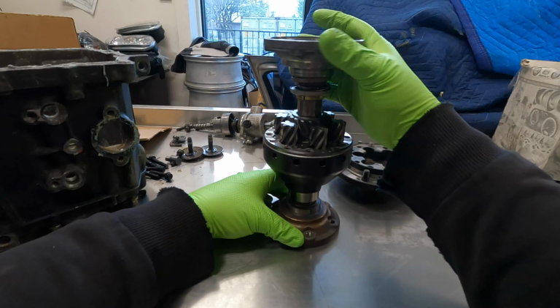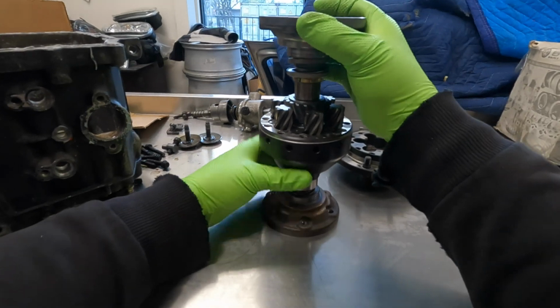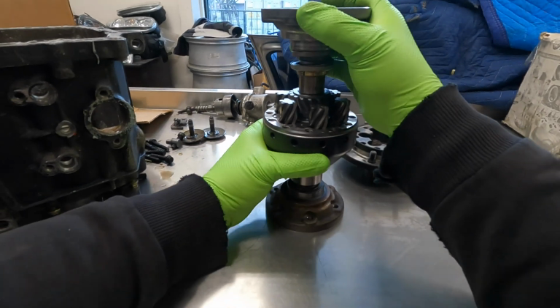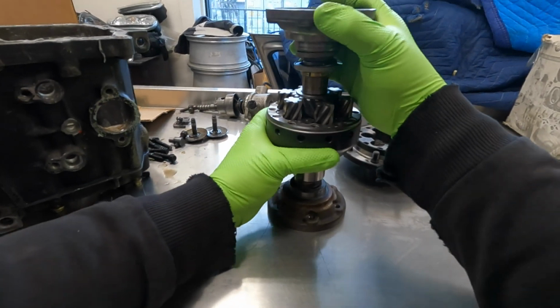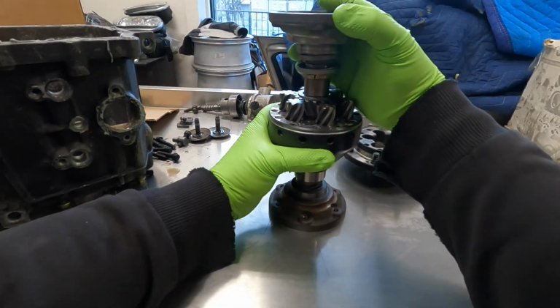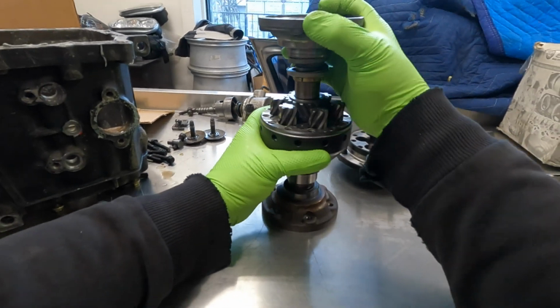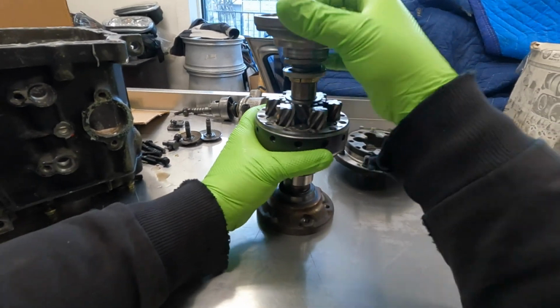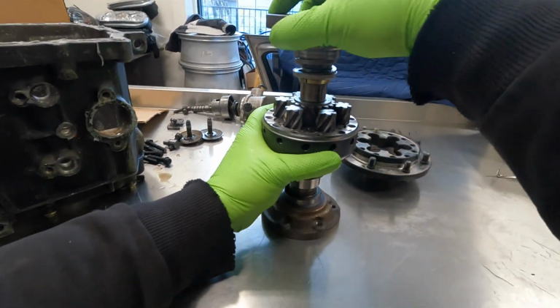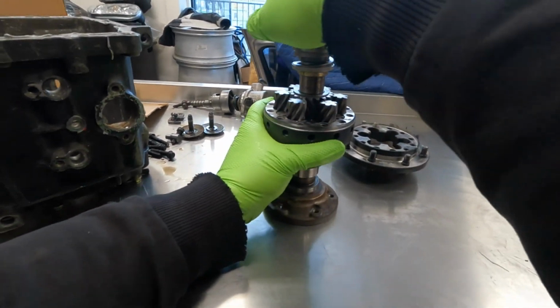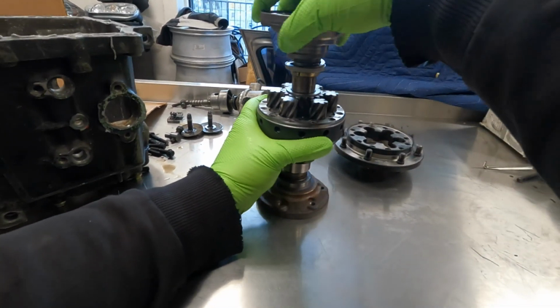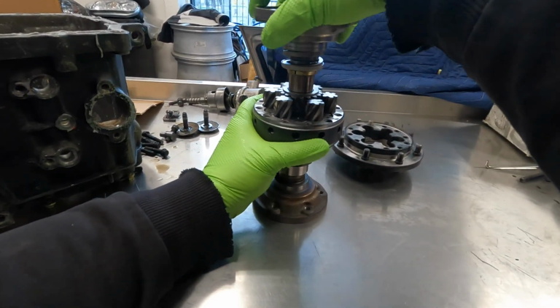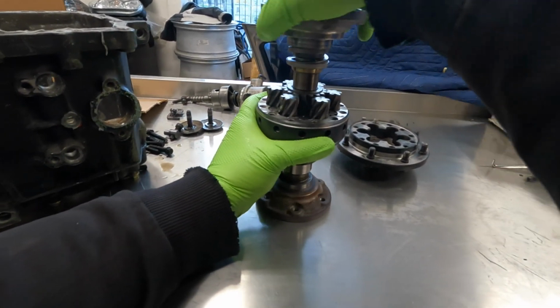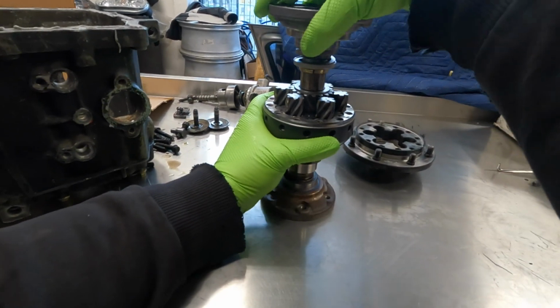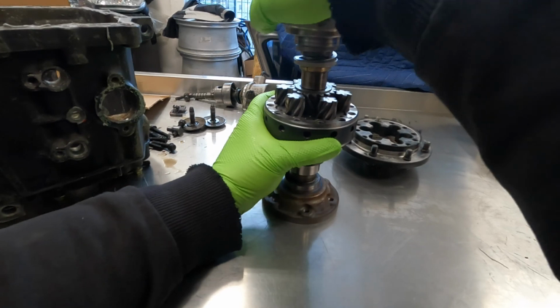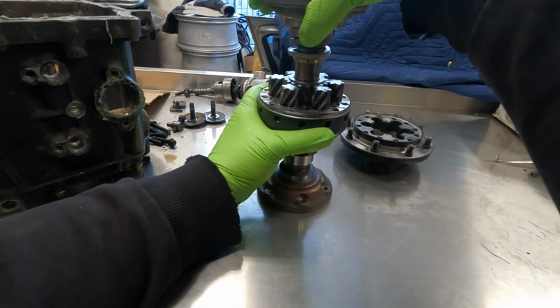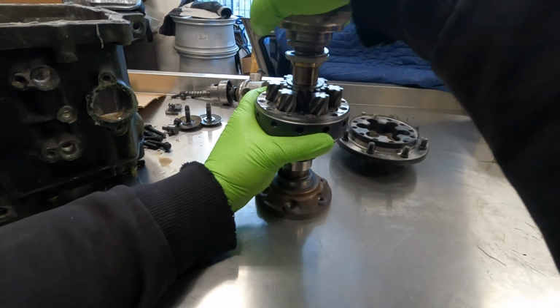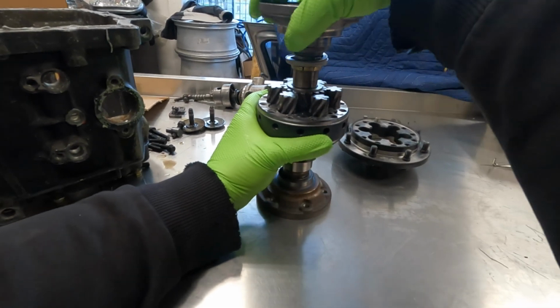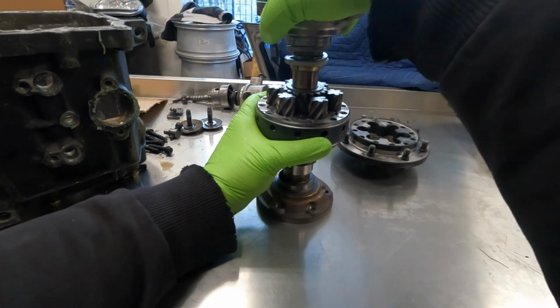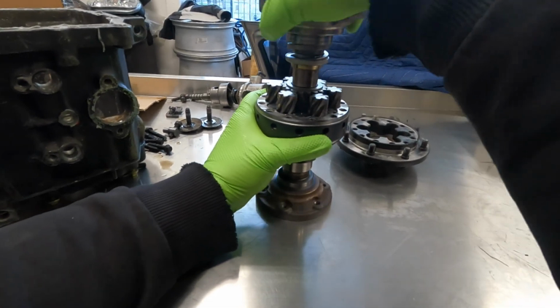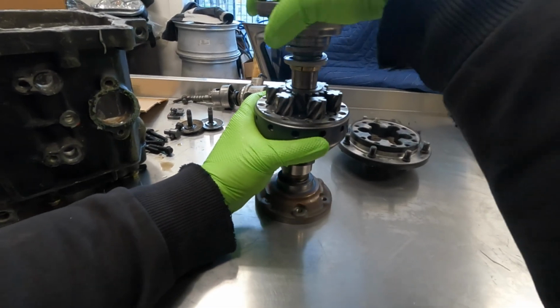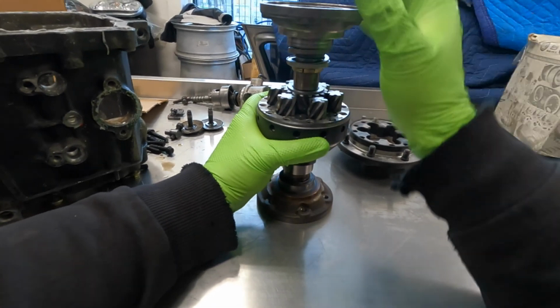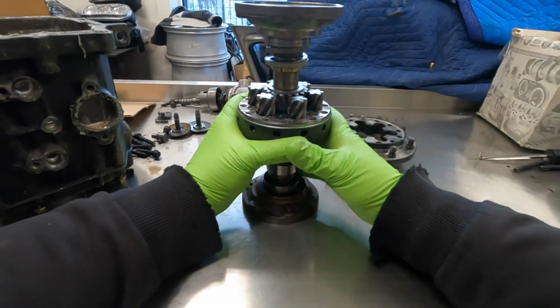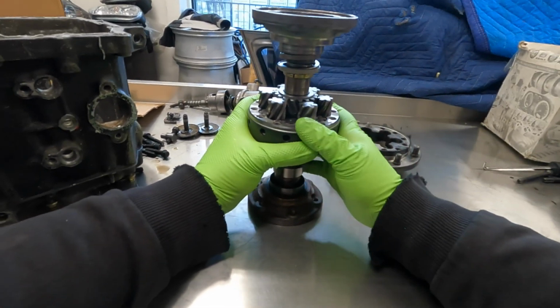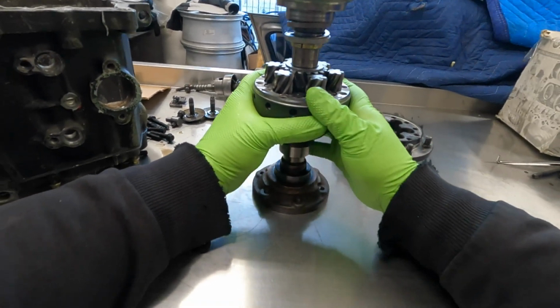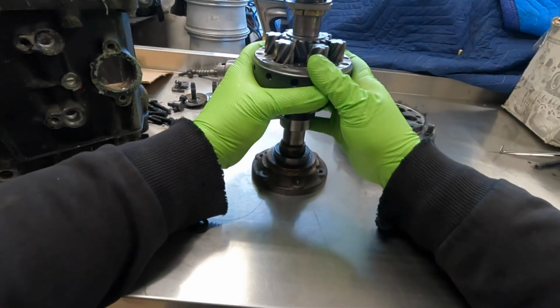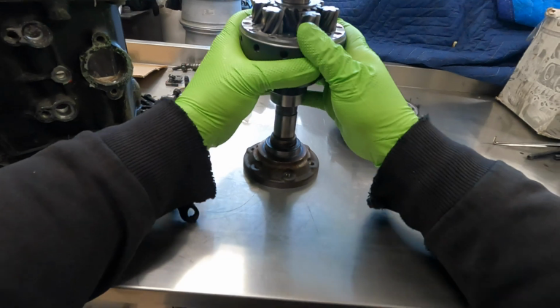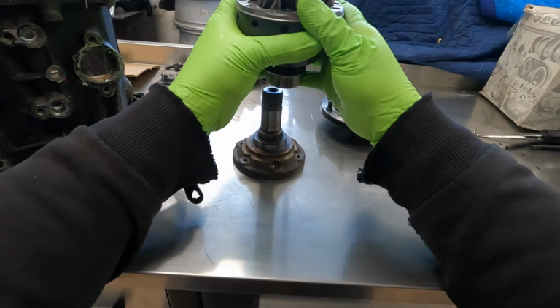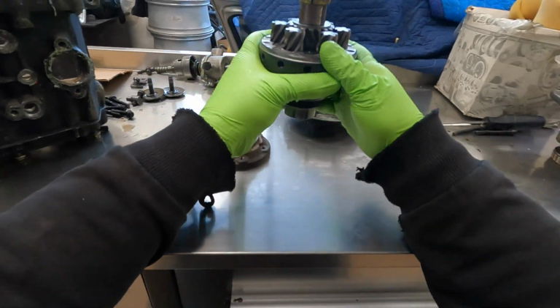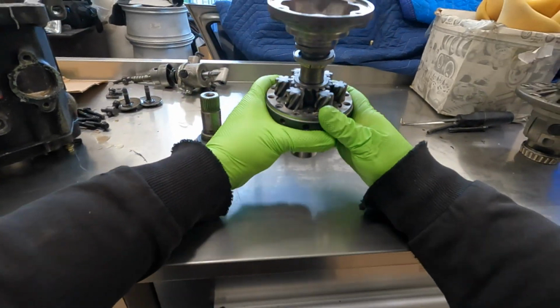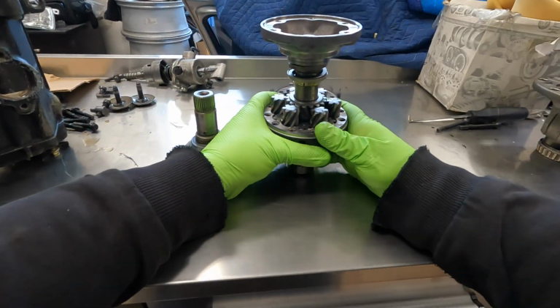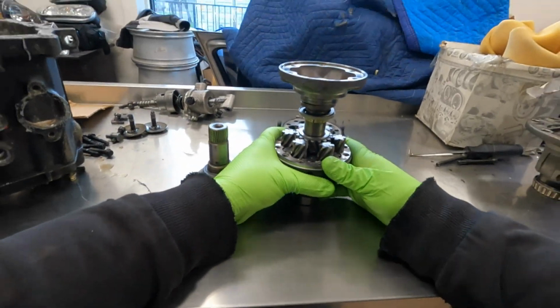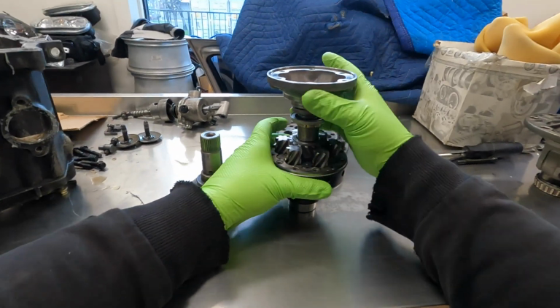It does feel like there's maybe a little bit more effort required to get differing wheel speed out of it than a conventional differential, but it's still easy enough.